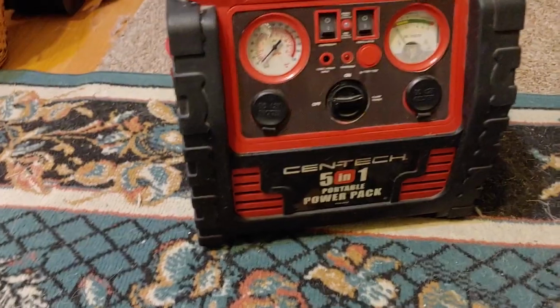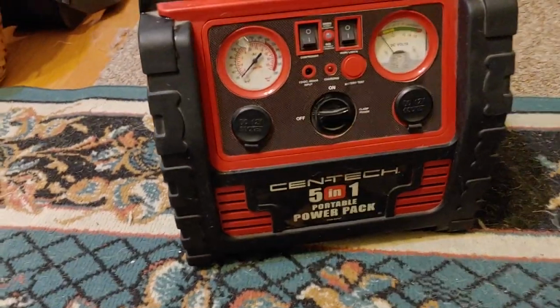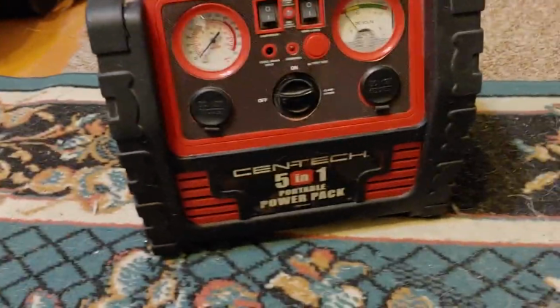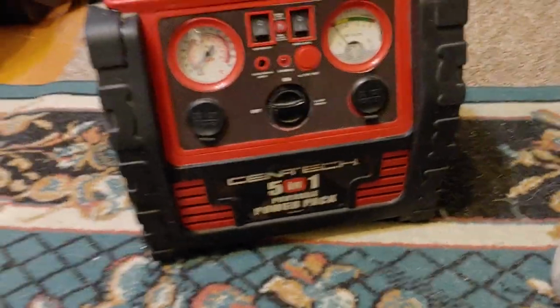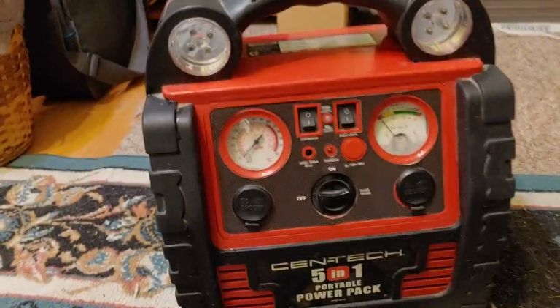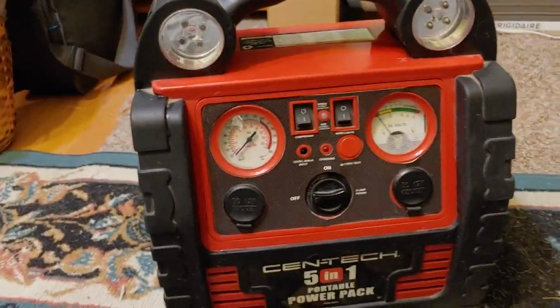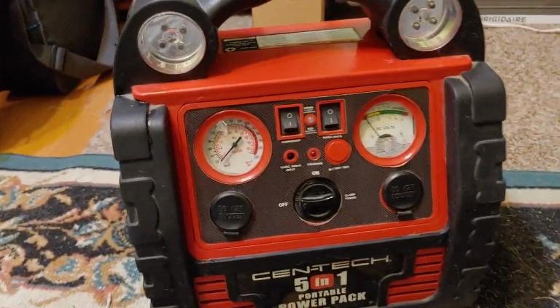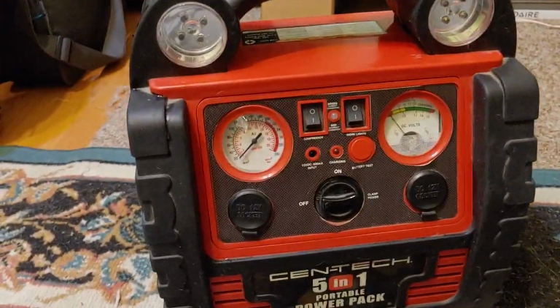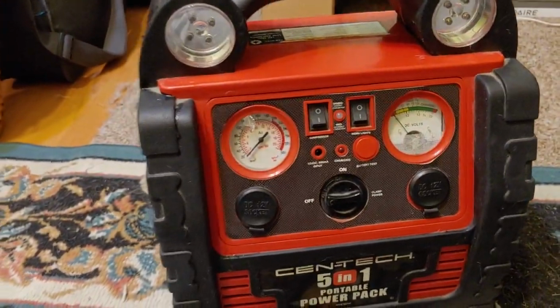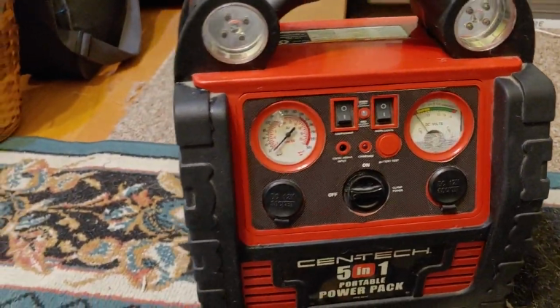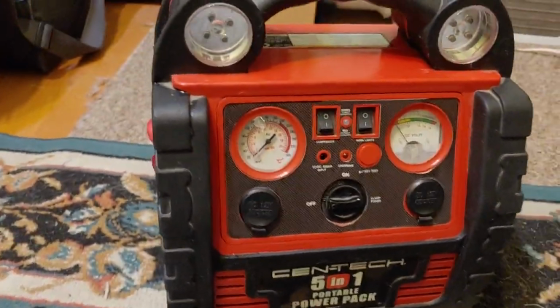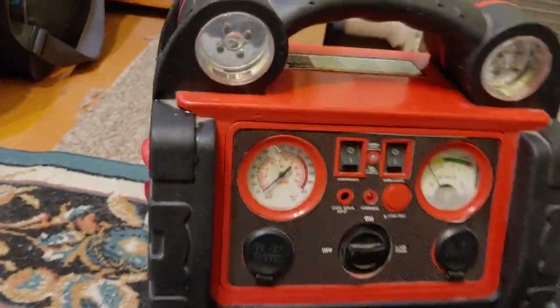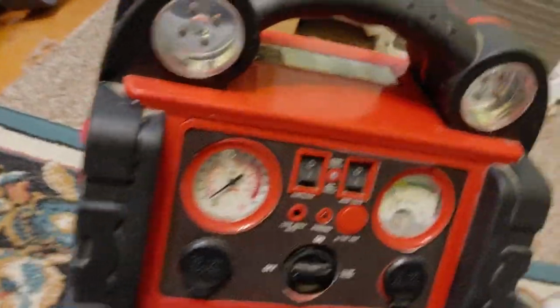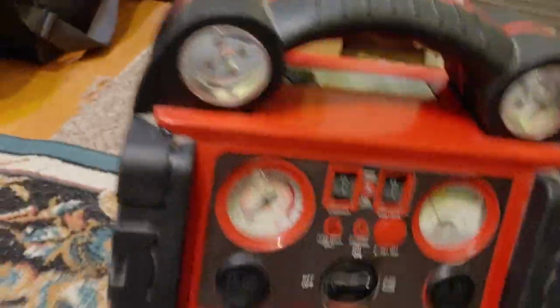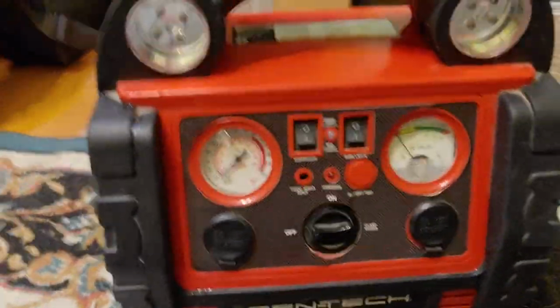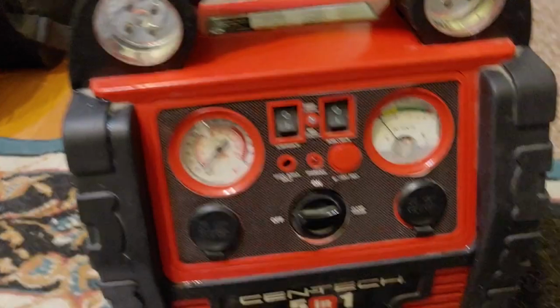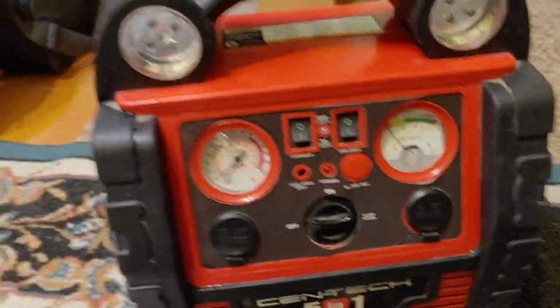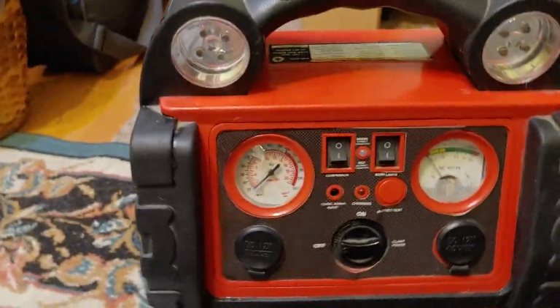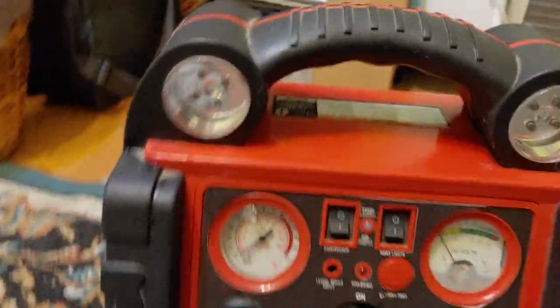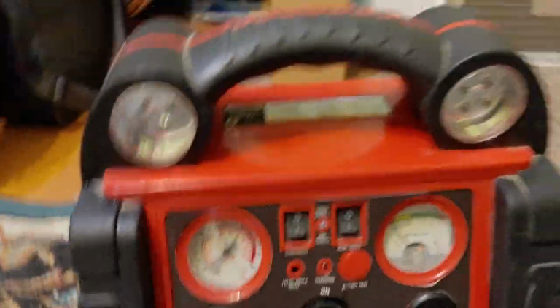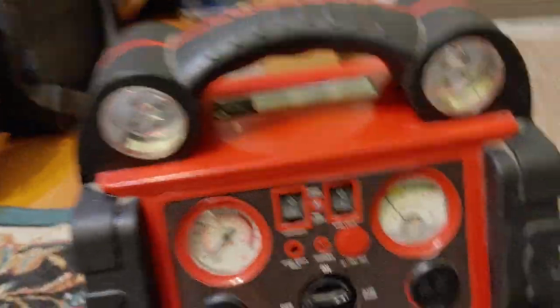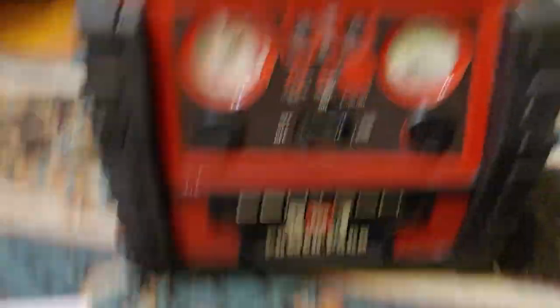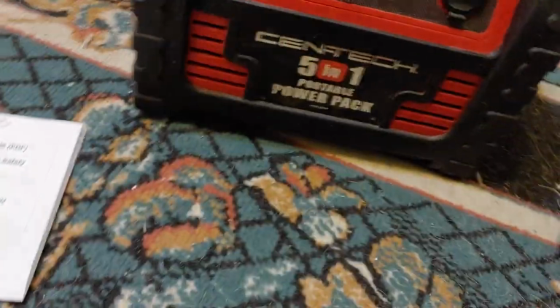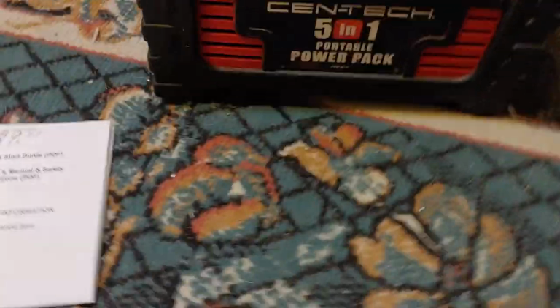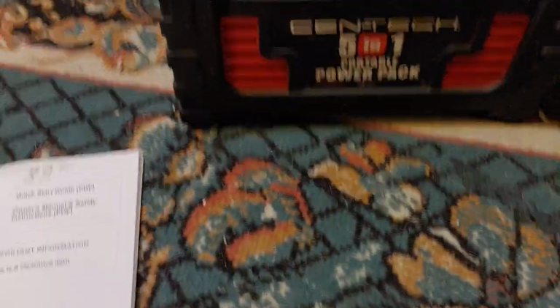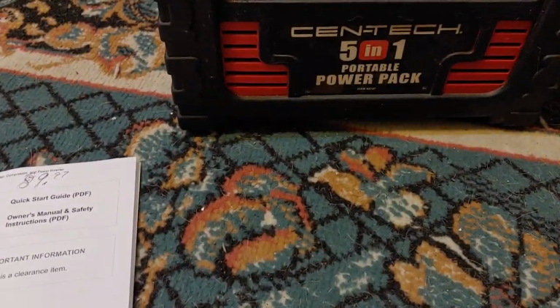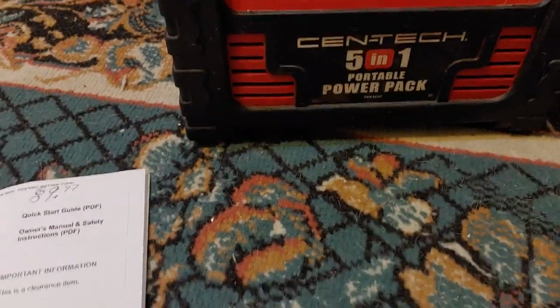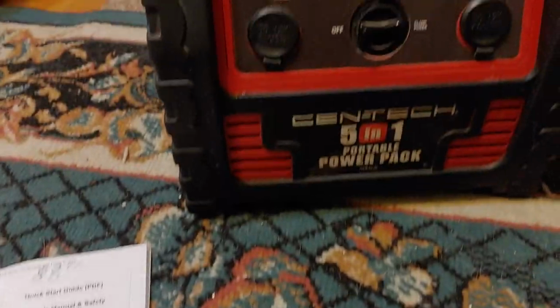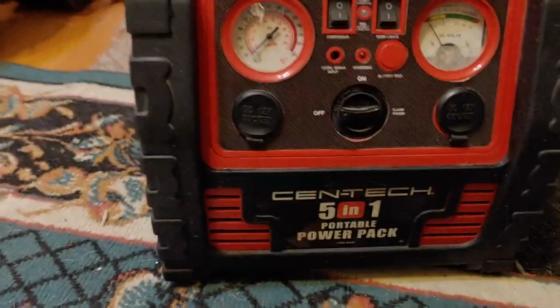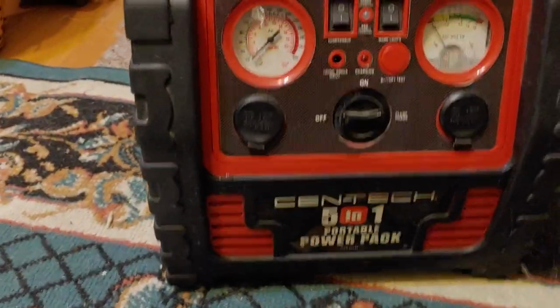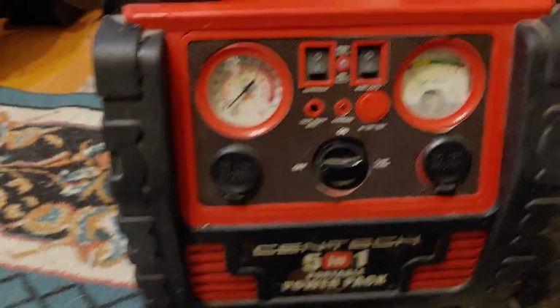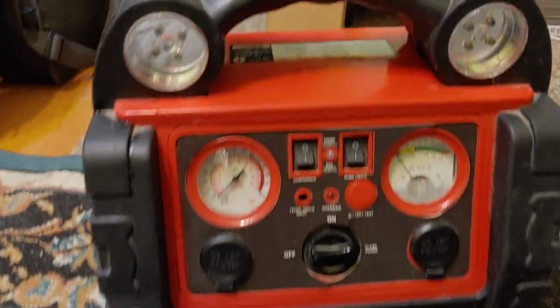Hello all, Shoestring here. This is my review of the 5 Function Power Pack, a portable power pack from Harbor Freight.